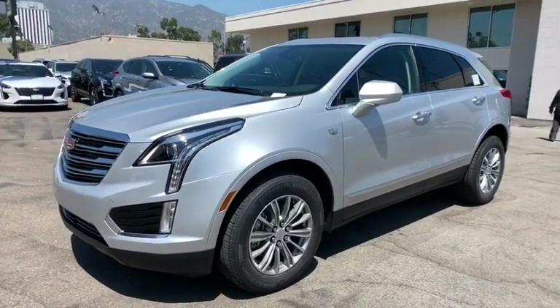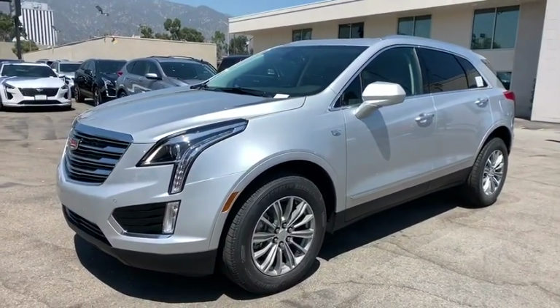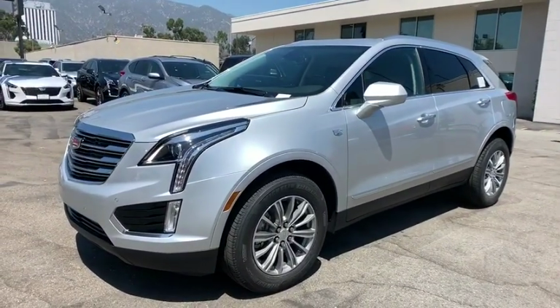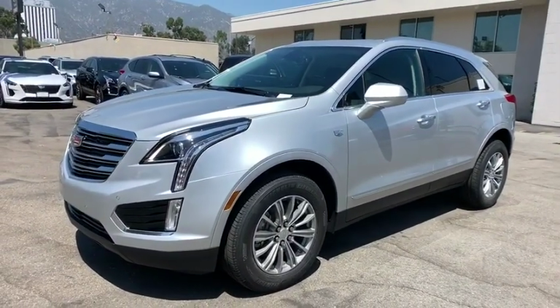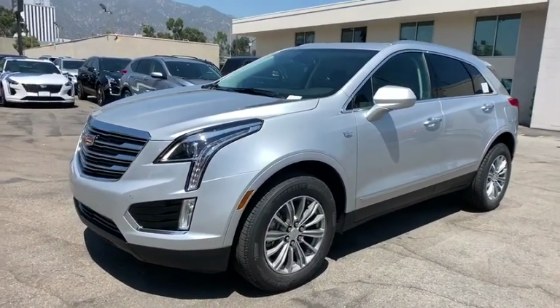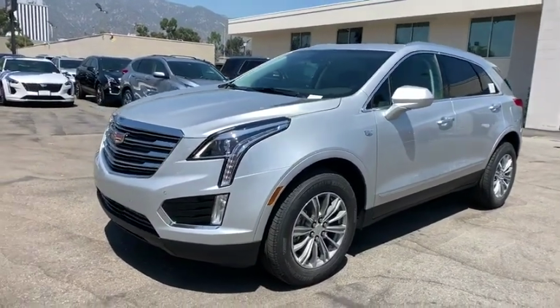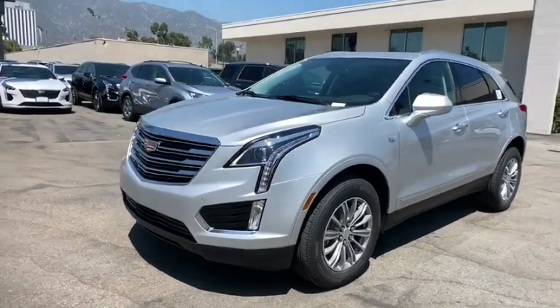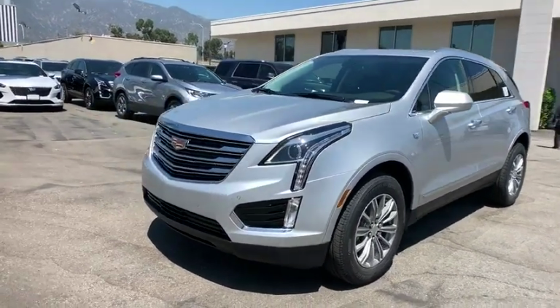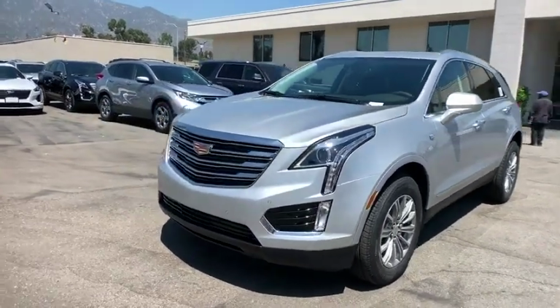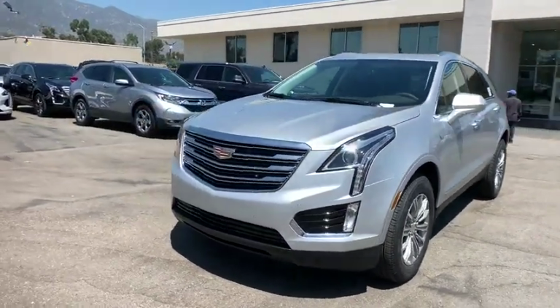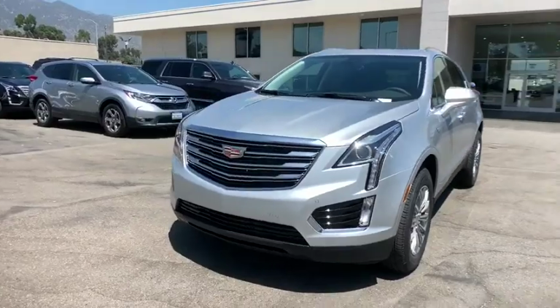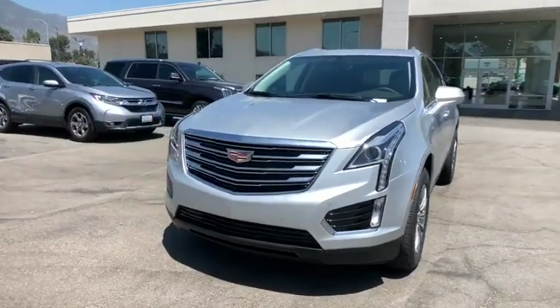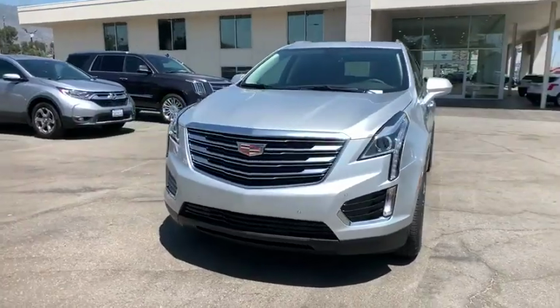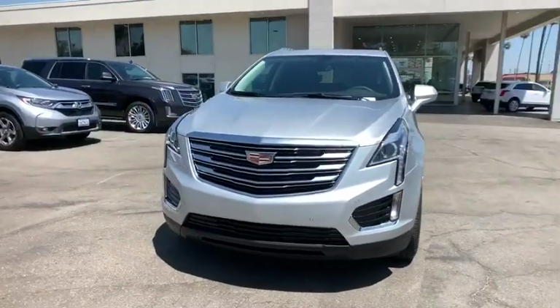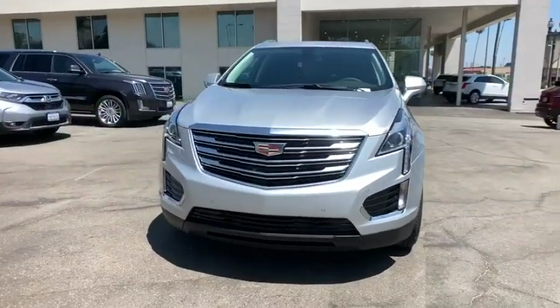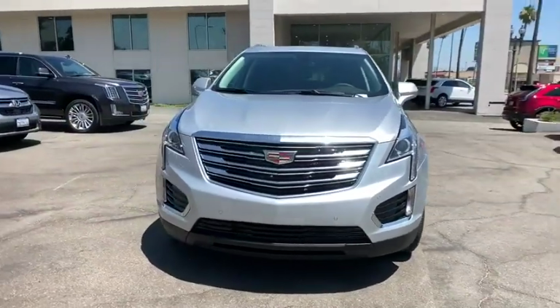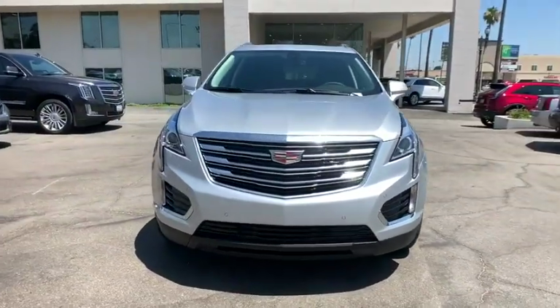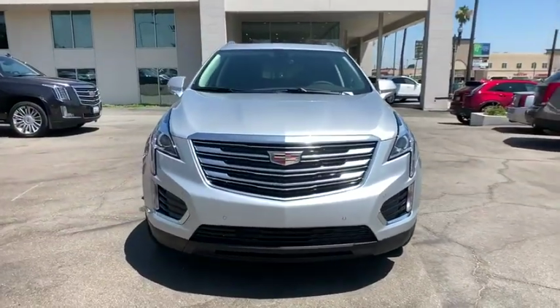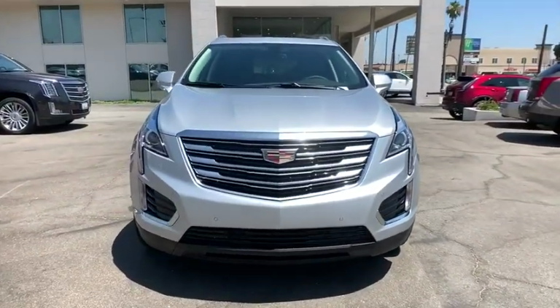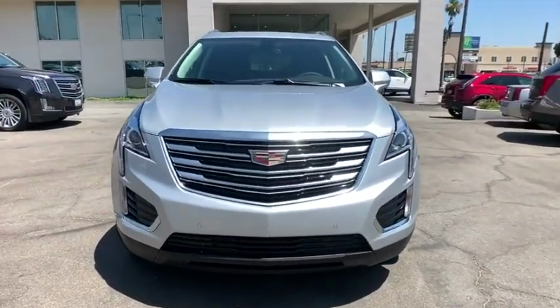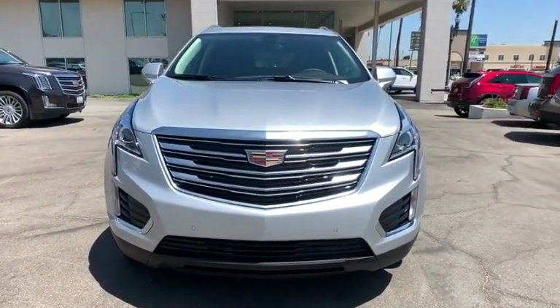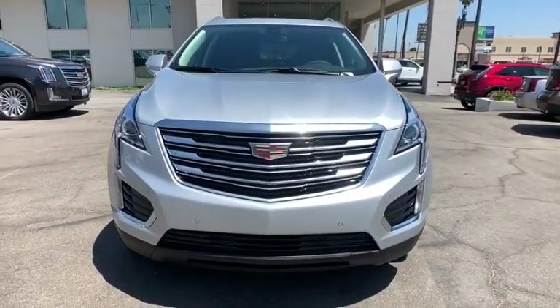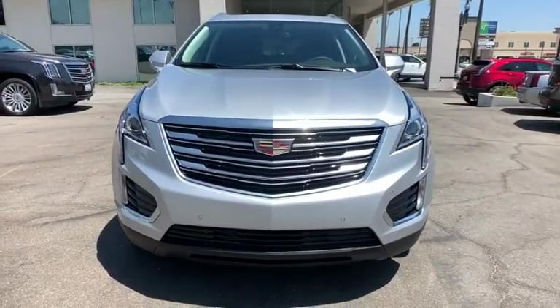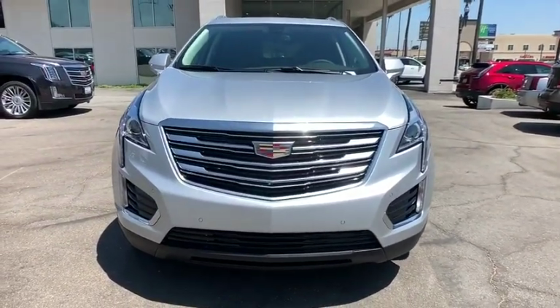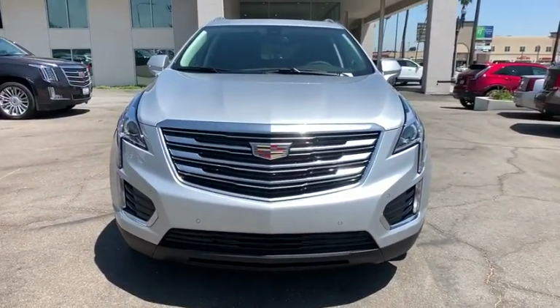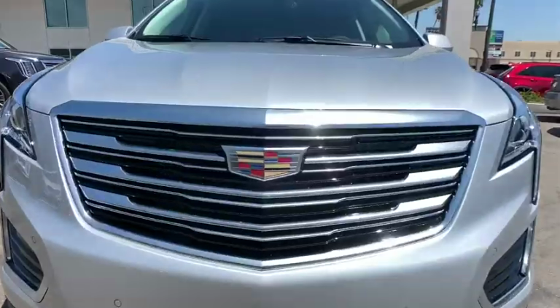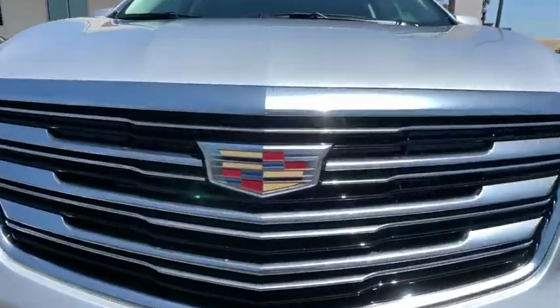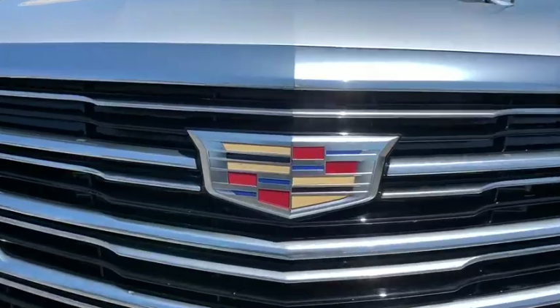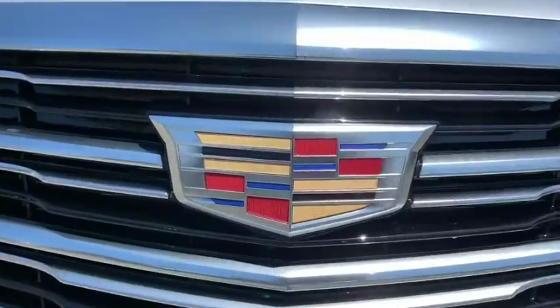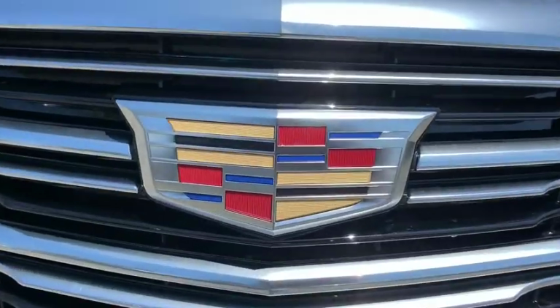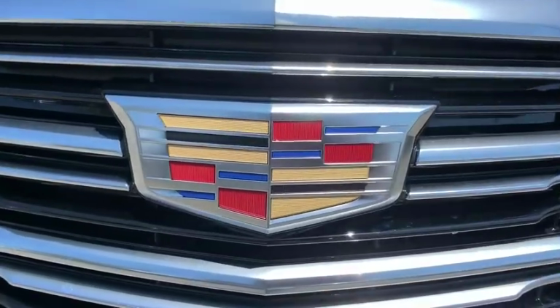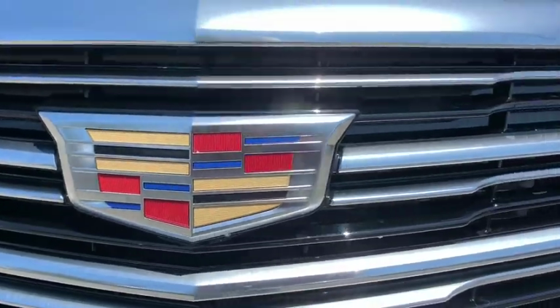Aluminum wheels, auto-dimming rear view mirror, cruise control, four-wheel disc brakes, keyless start, universal garage door opener. Come see the car for yourself.